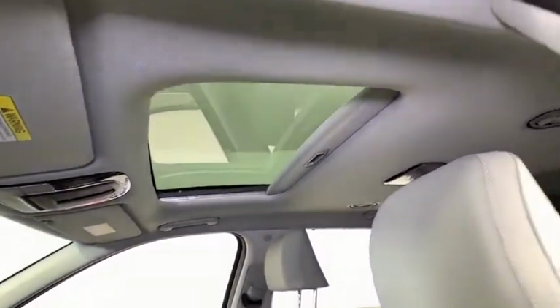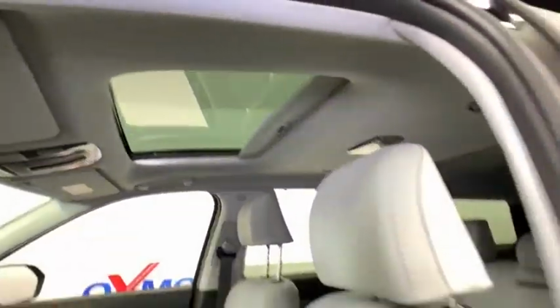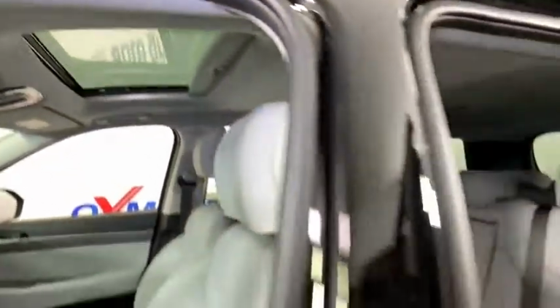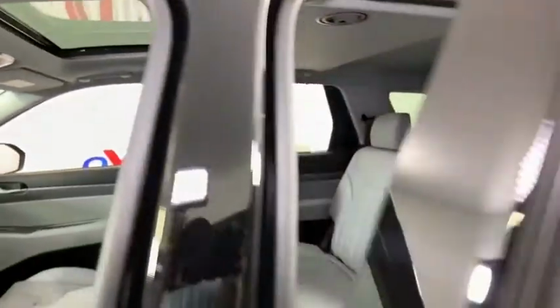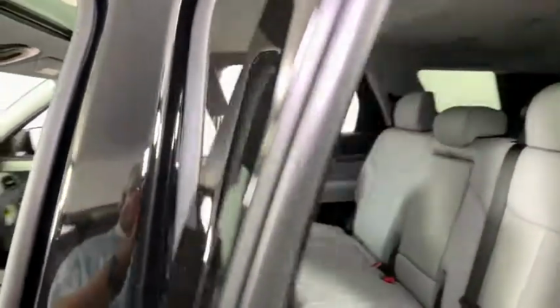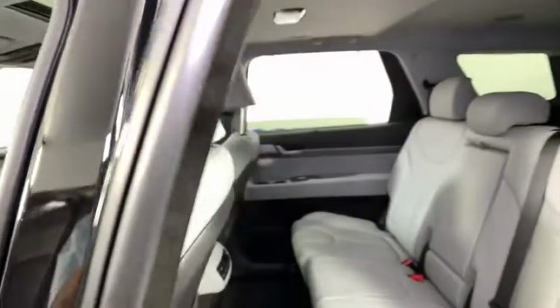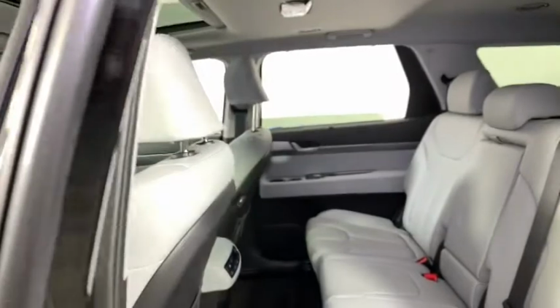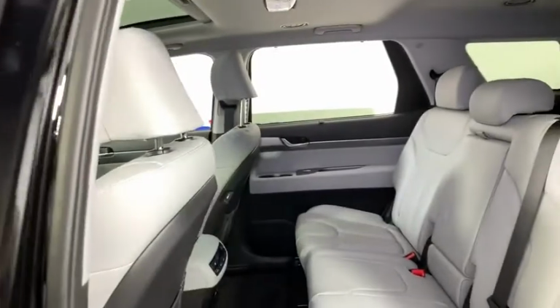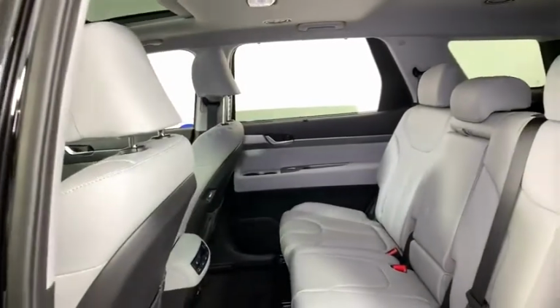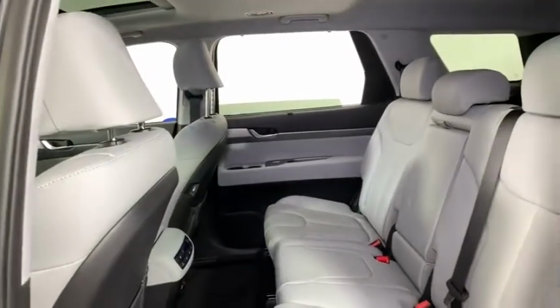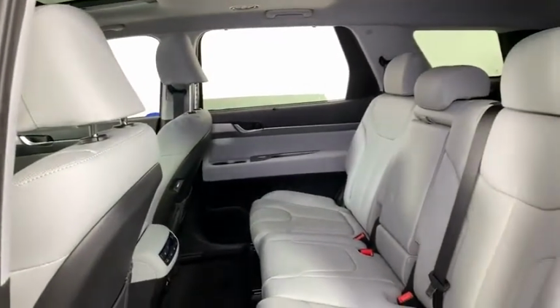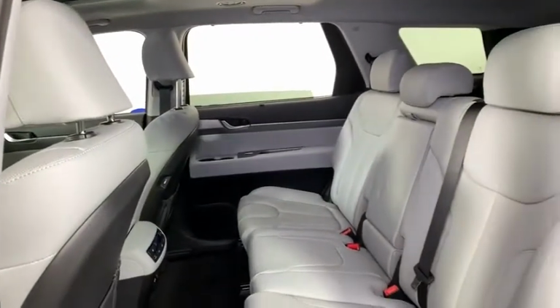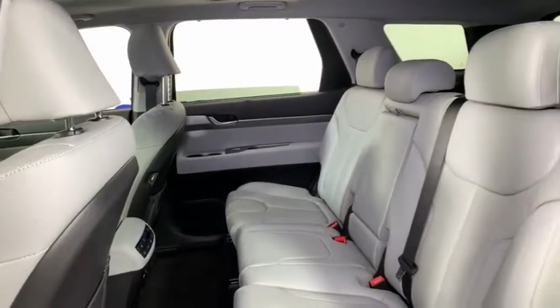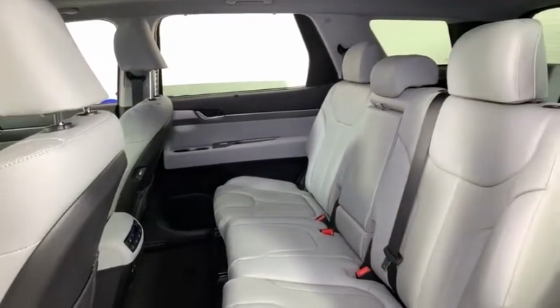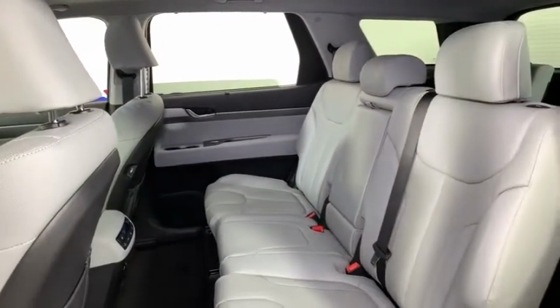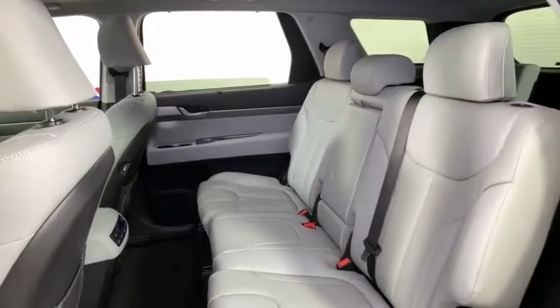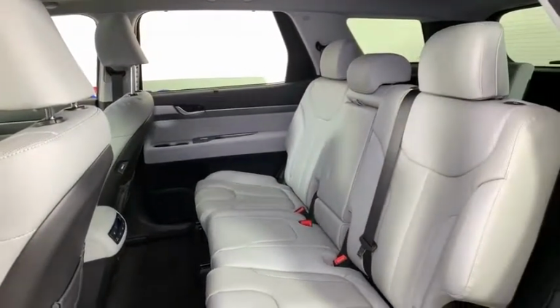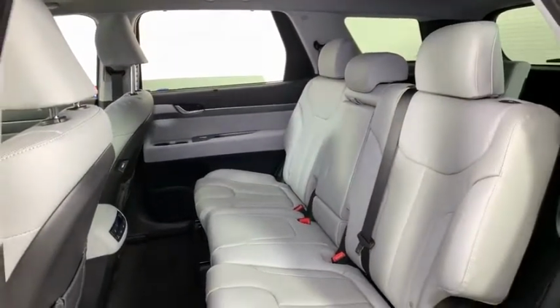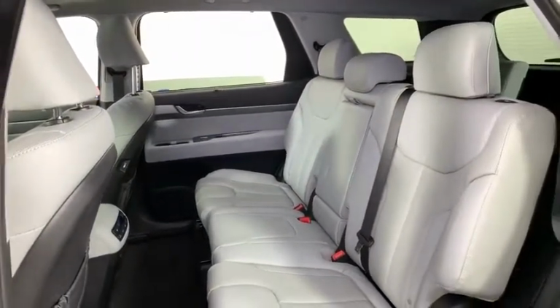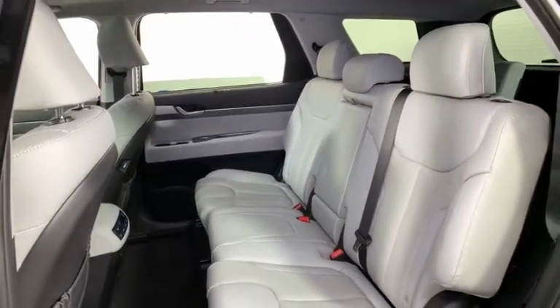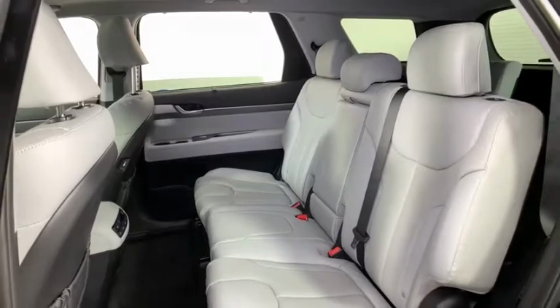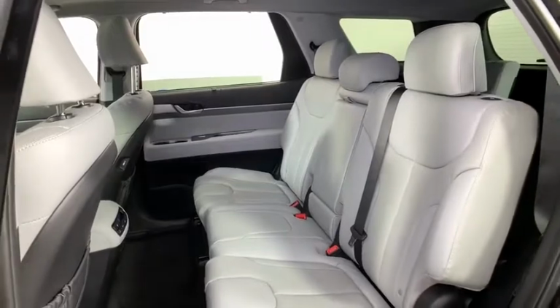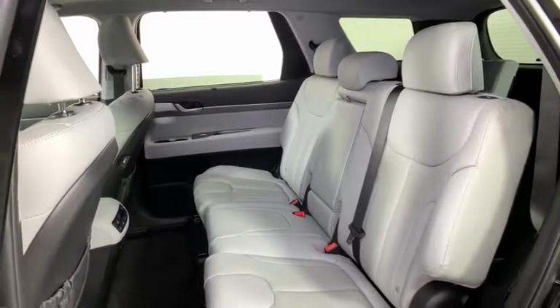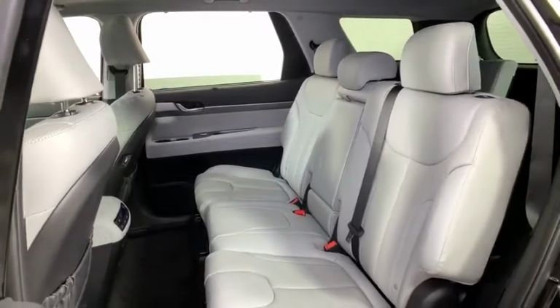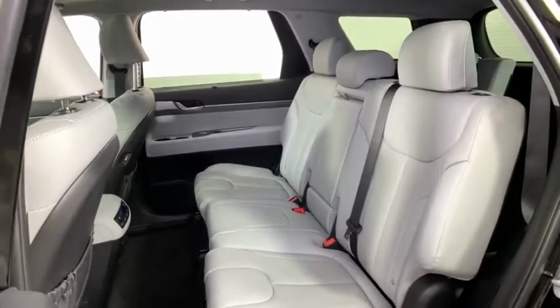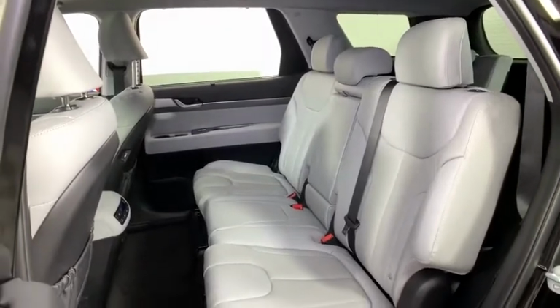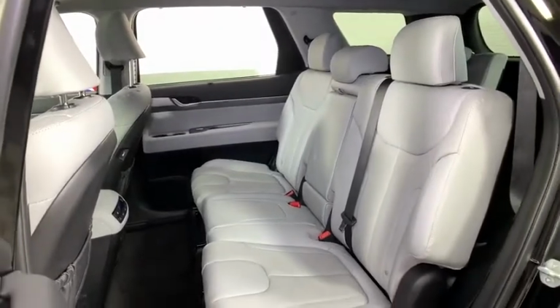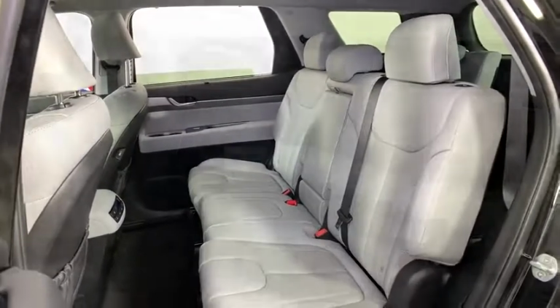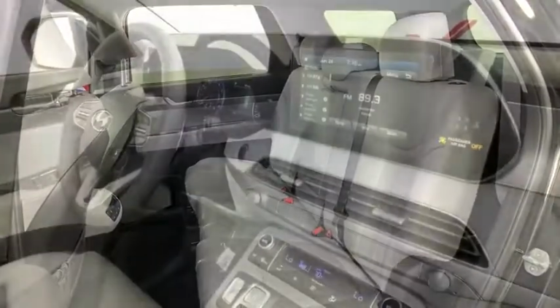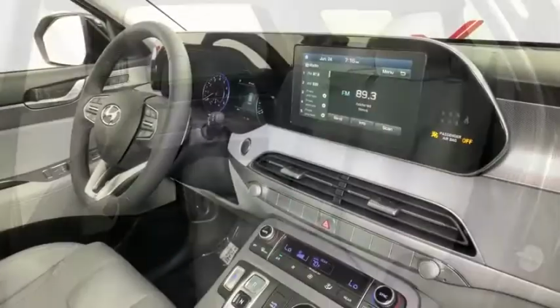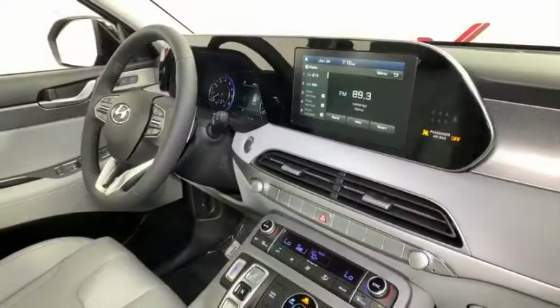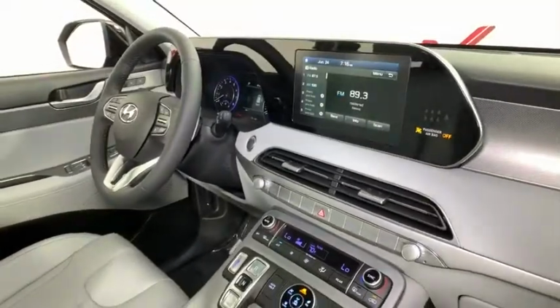Power windows, trip computer, rear window defroster, security system, panic alarm, overhead console, tachometer, carpeted floor mats, leather seats, remote keyless entry, cargo net.